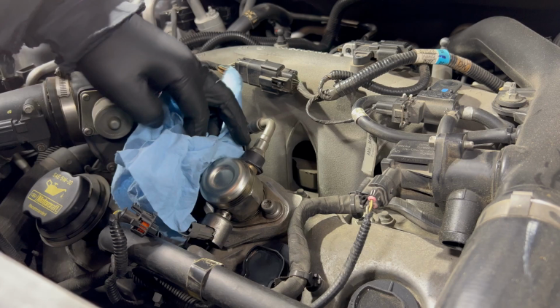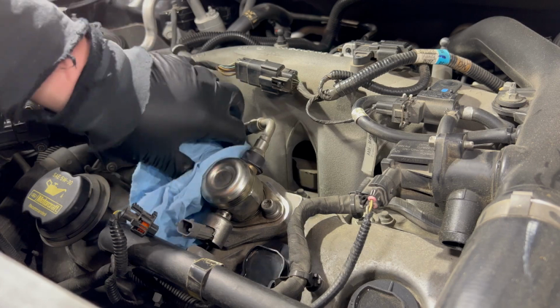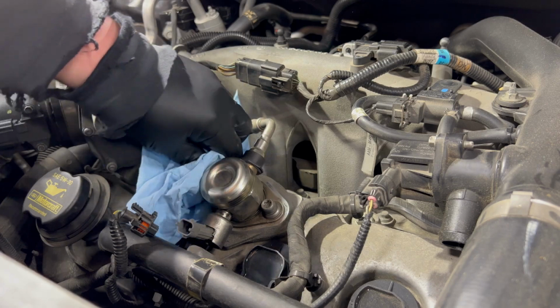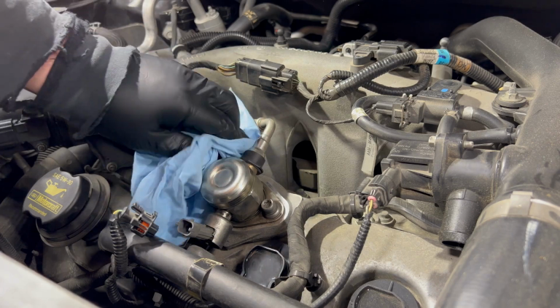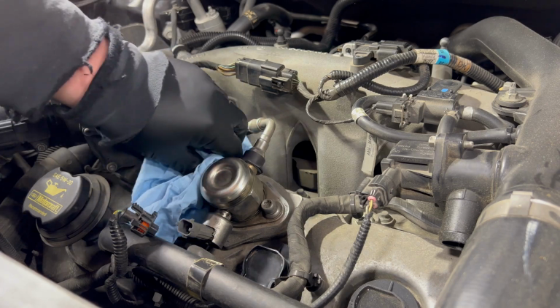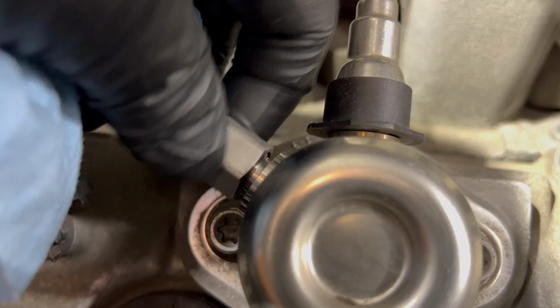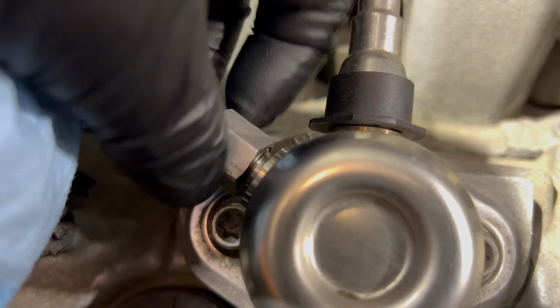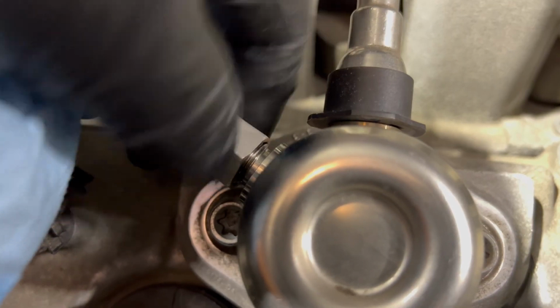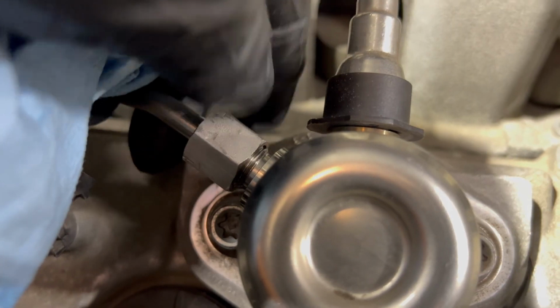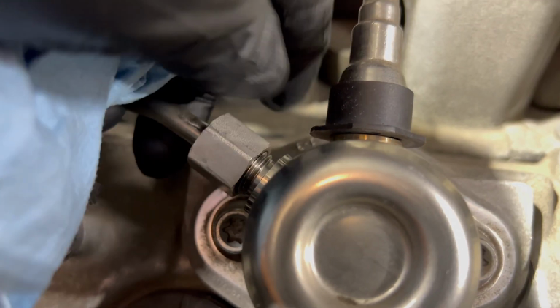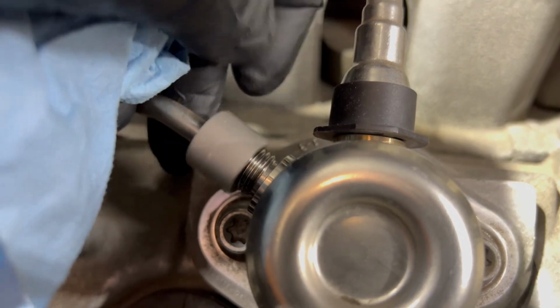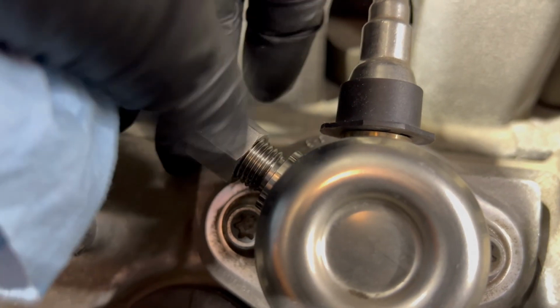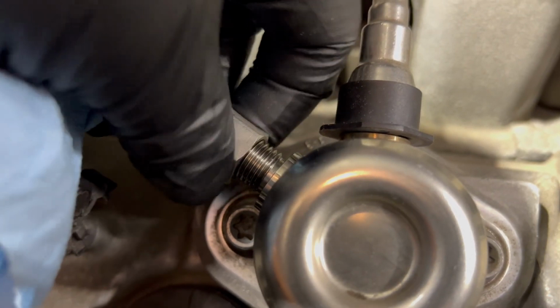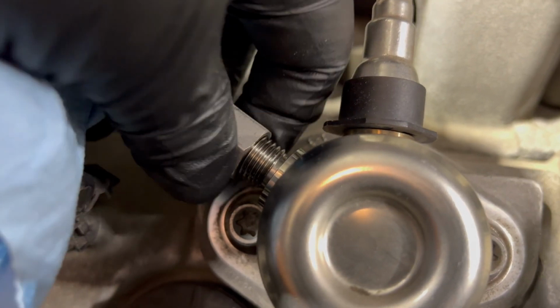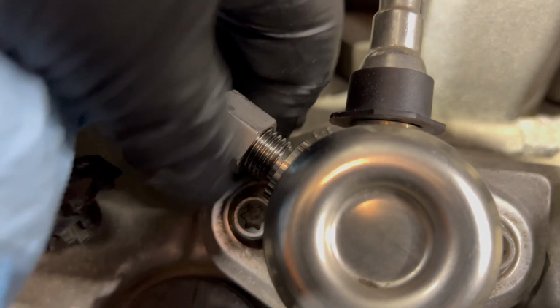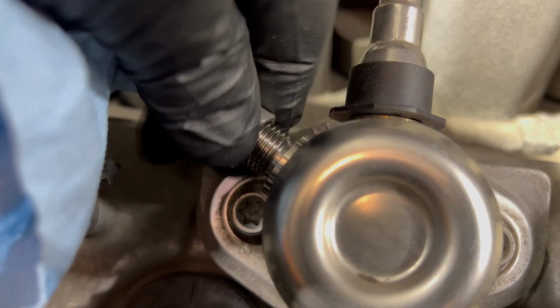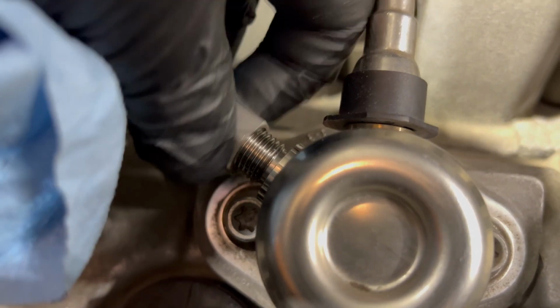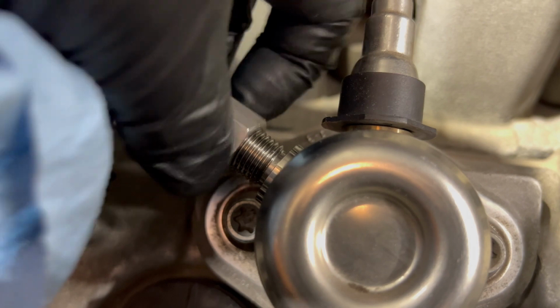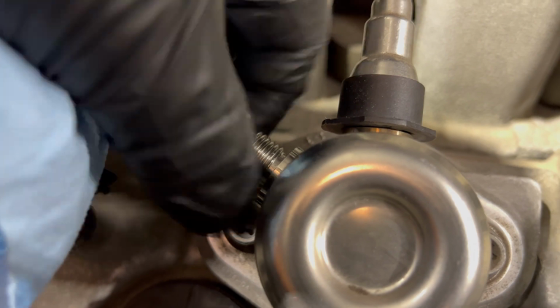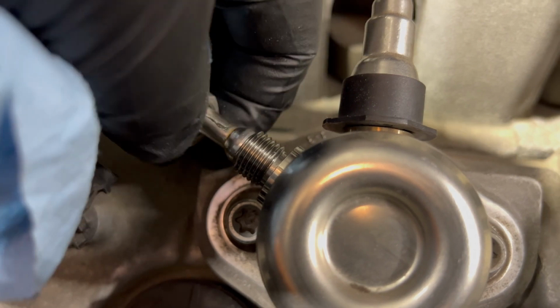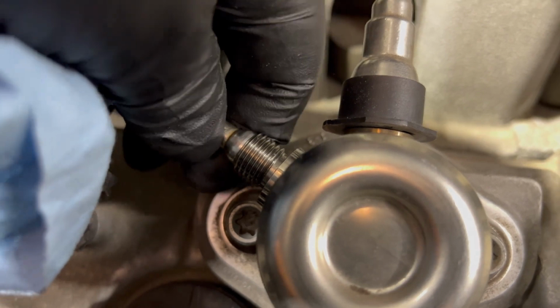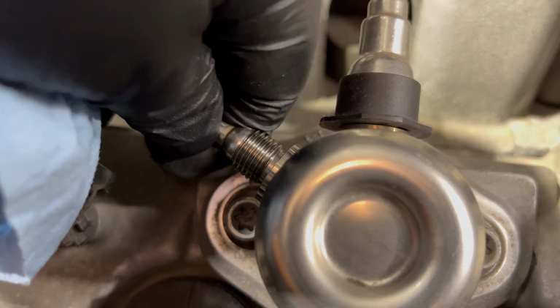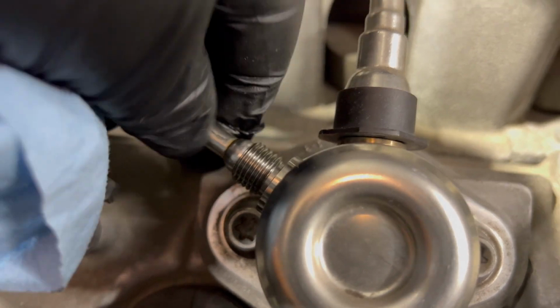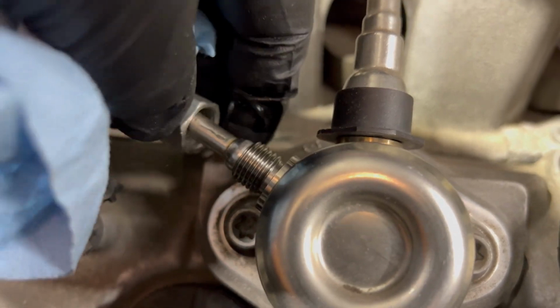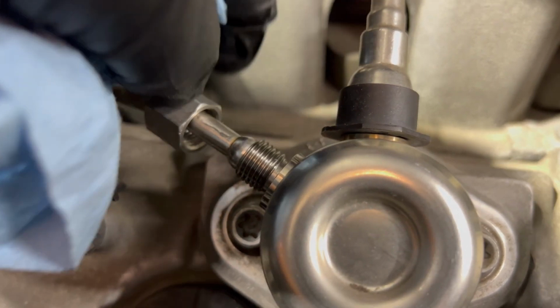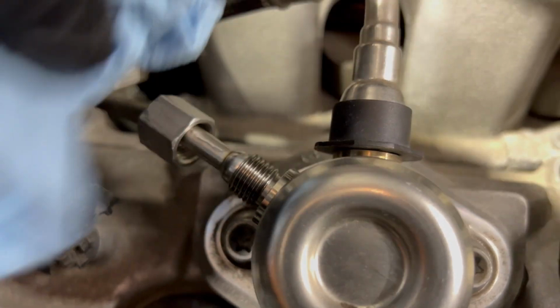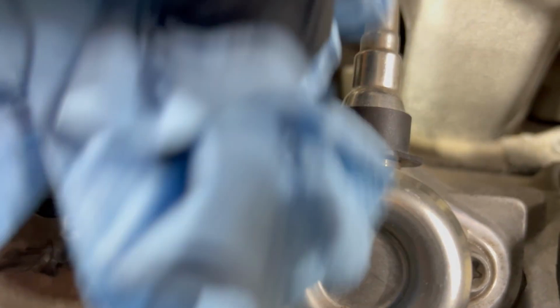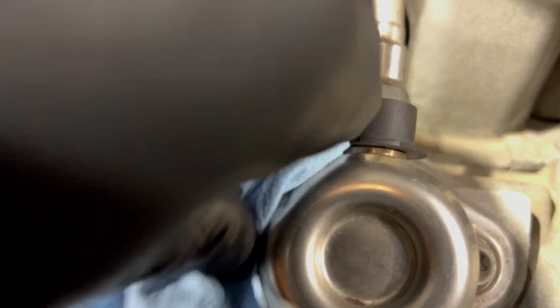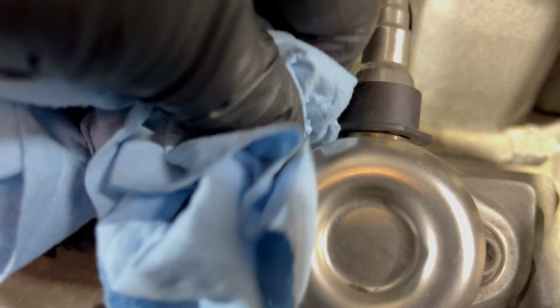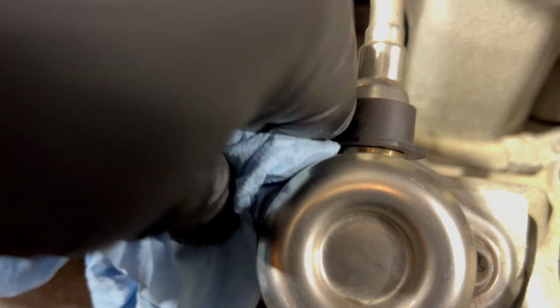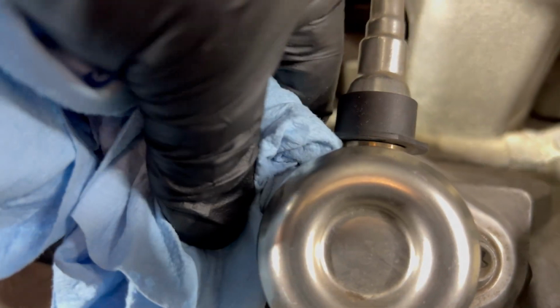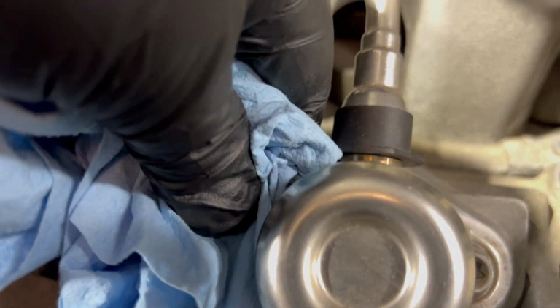I keep the rag over top of everything just in case there's some pressure when you break the seal. It shouldn't be on there too tight — once you break it loose with the wrench you should be able to take it all the way back.